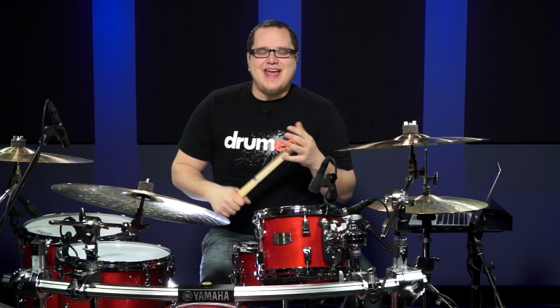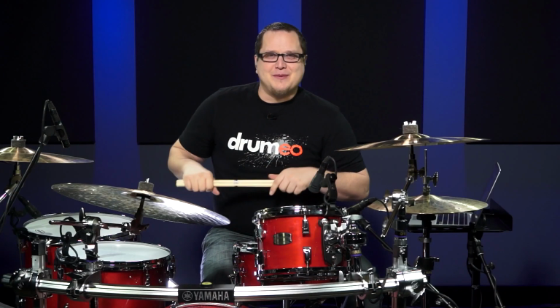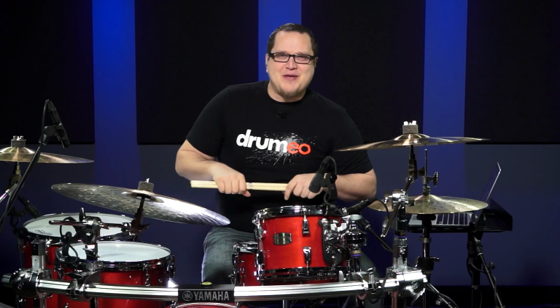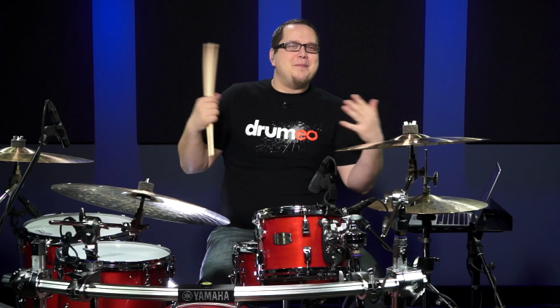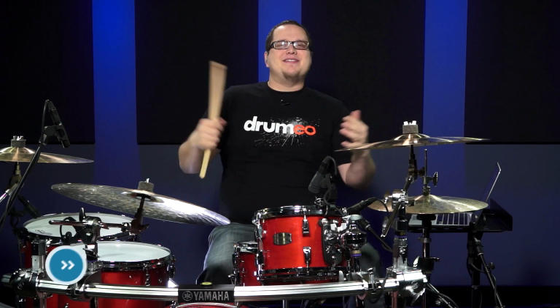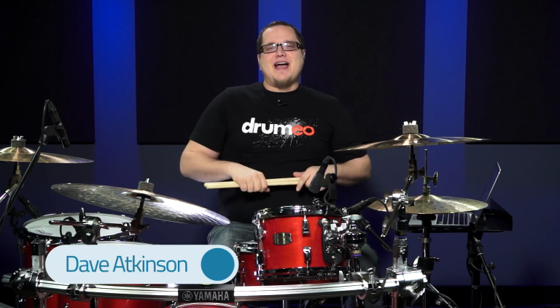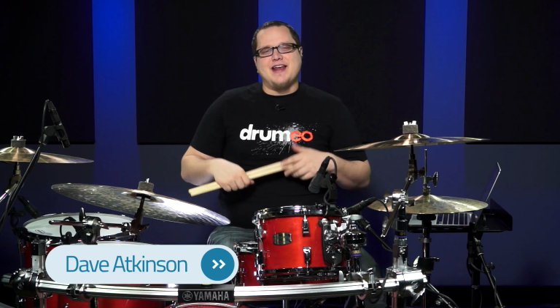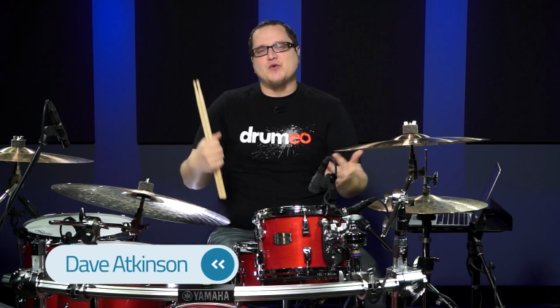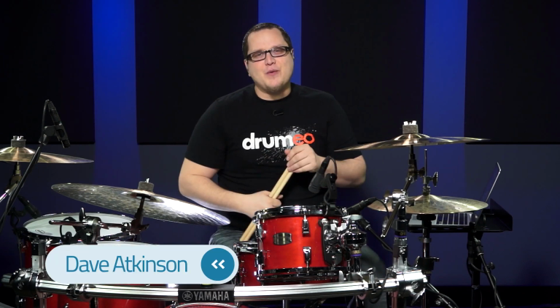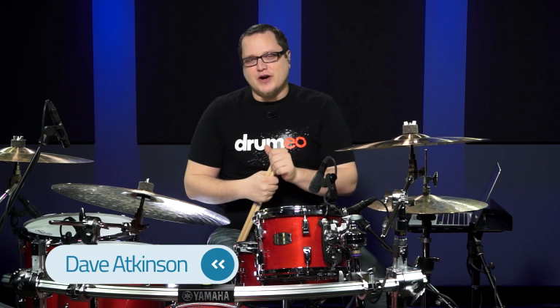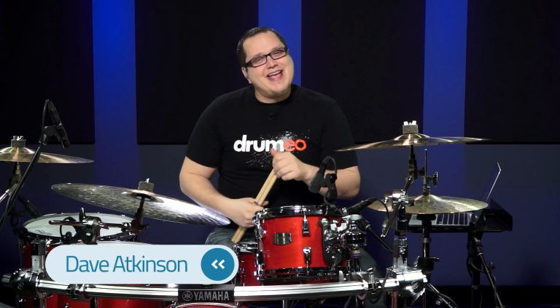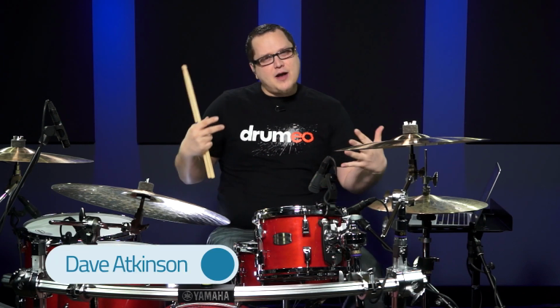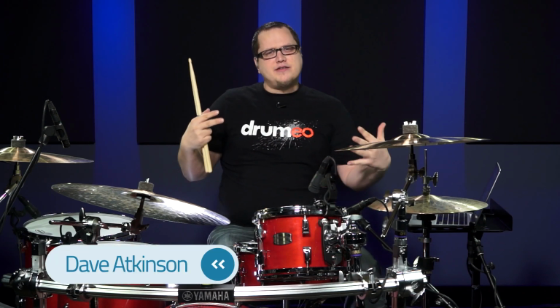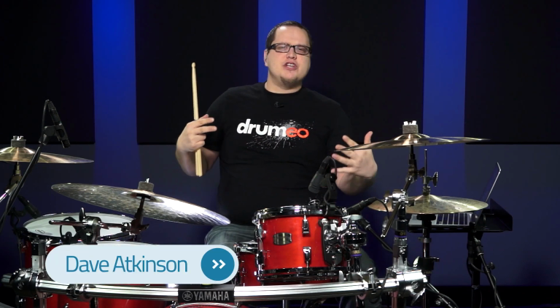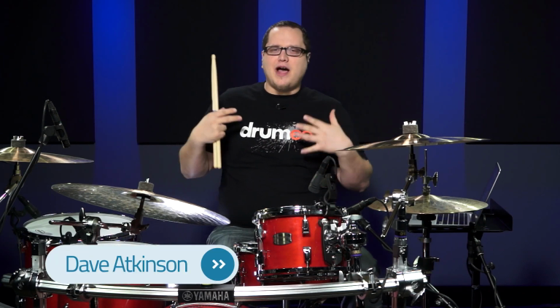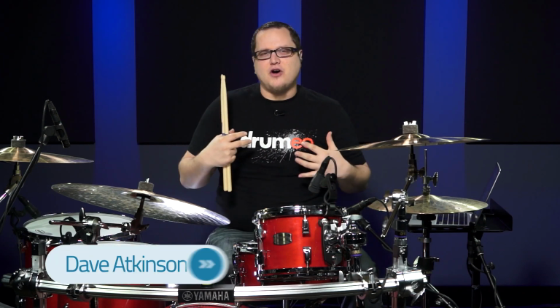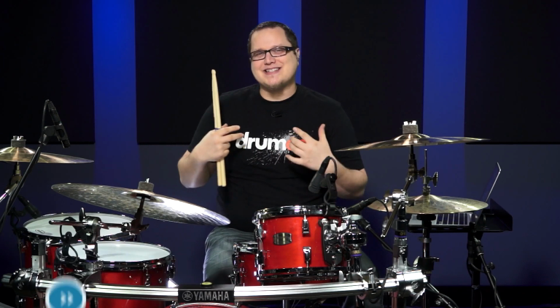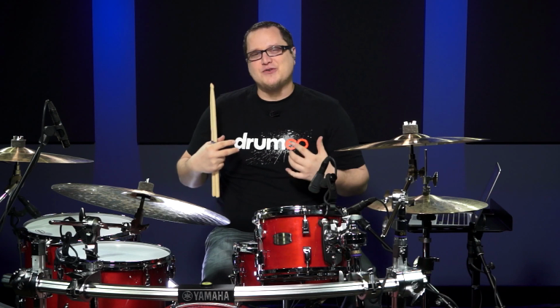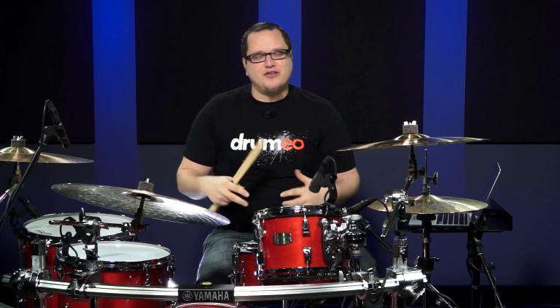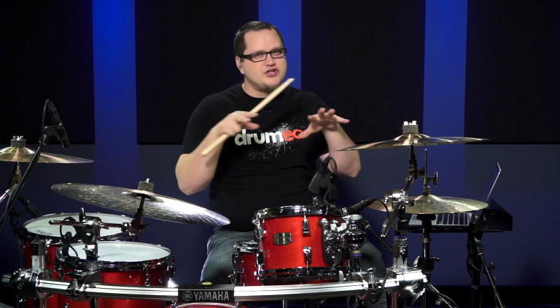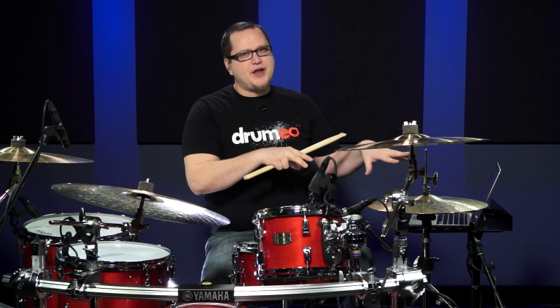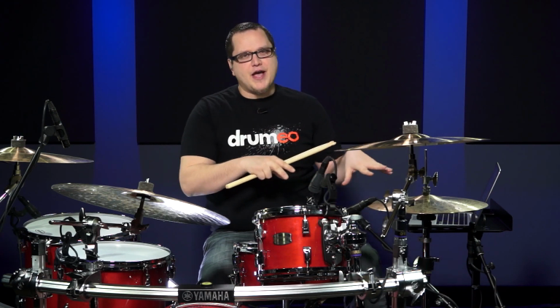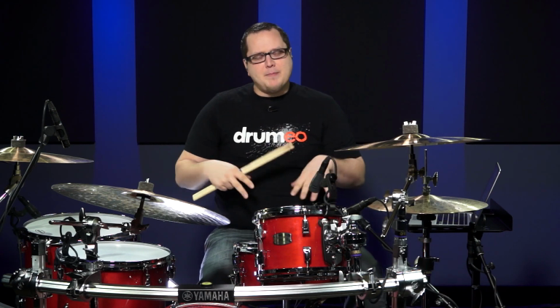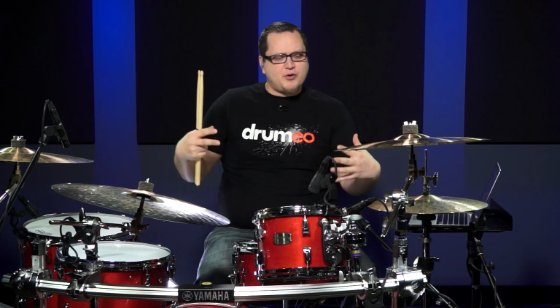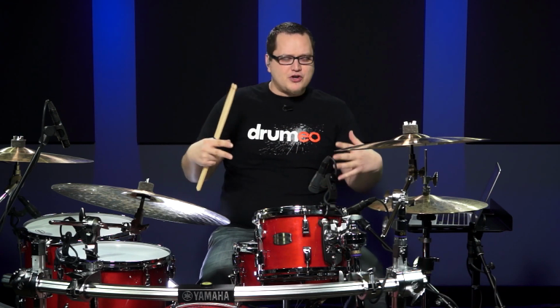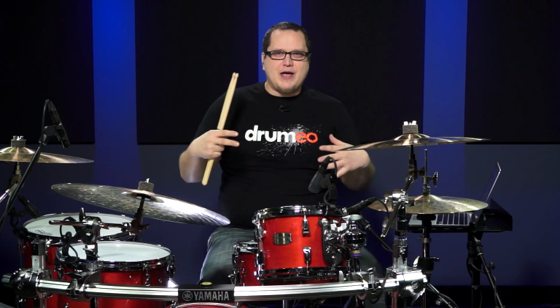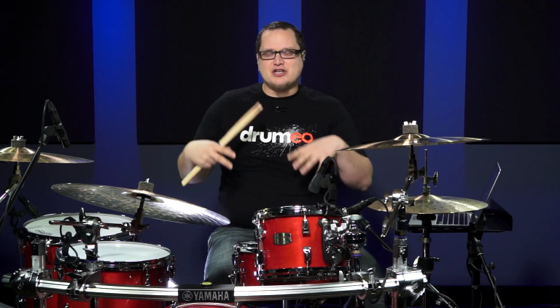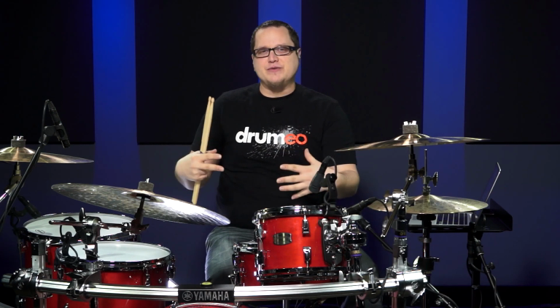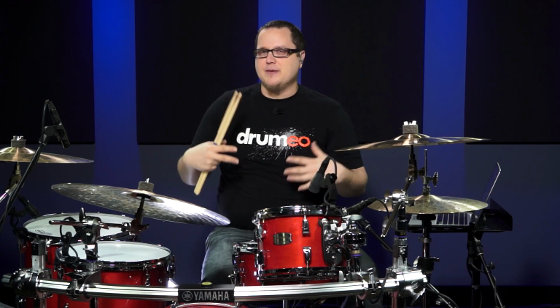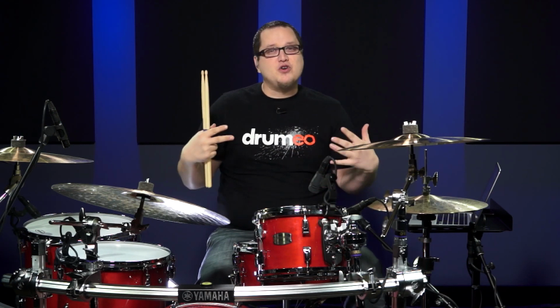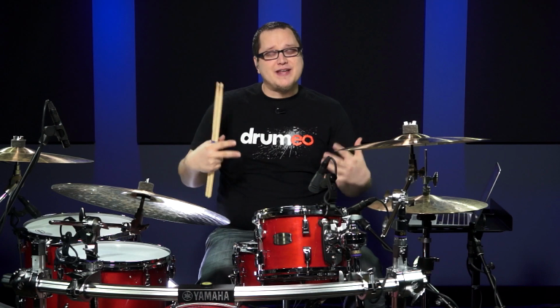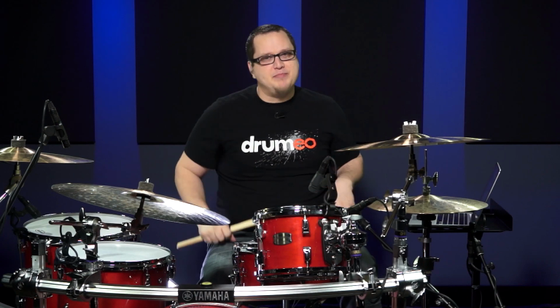Hey, what's up Drumeos? My name is Dave Atkinson and I'm a Drumeo instructor. Today I wanted to teach you what I like to call the slide triplet — it's what I just played for you — but more importantly I want to show you how you can actually use it in a pretty cool sounding beat.